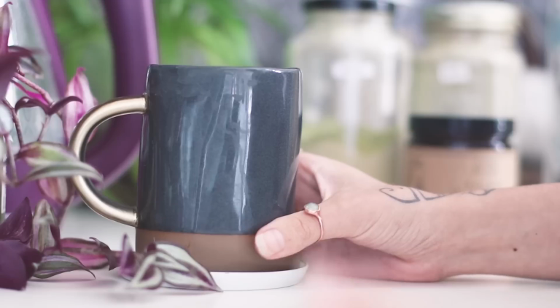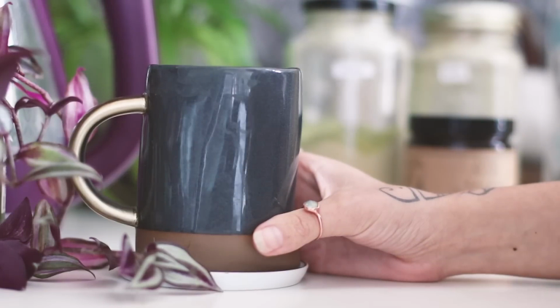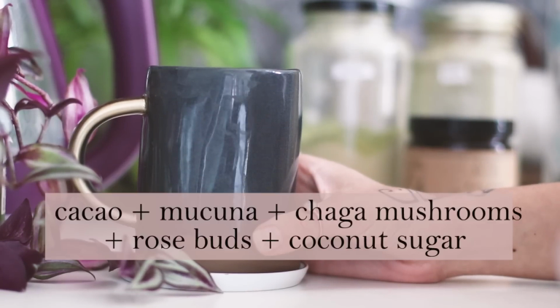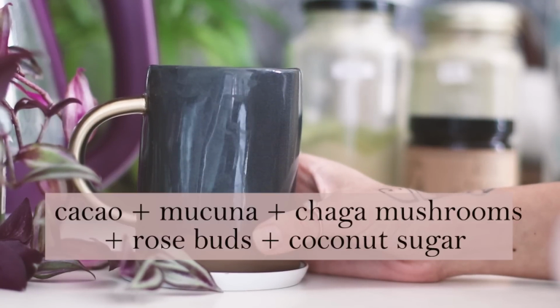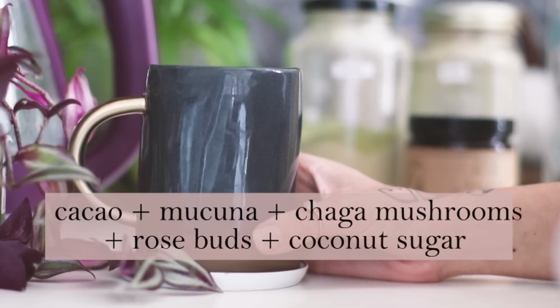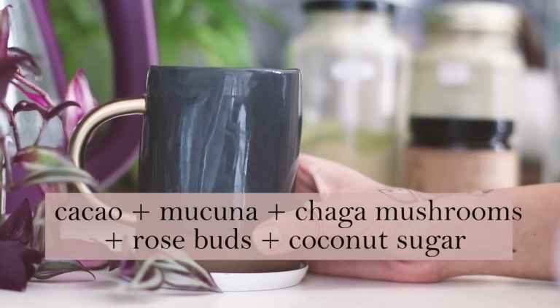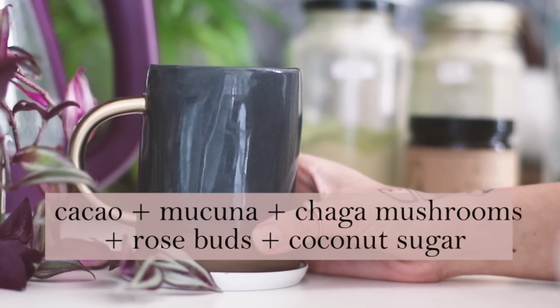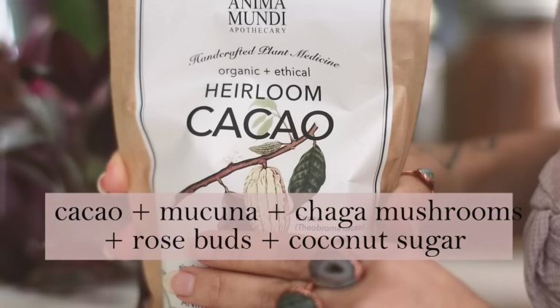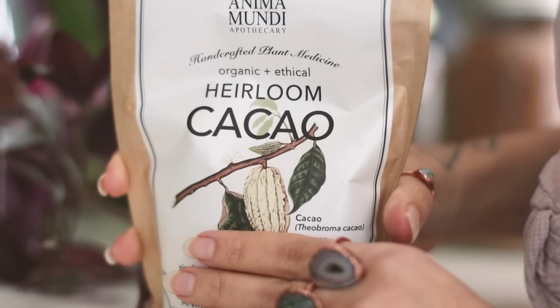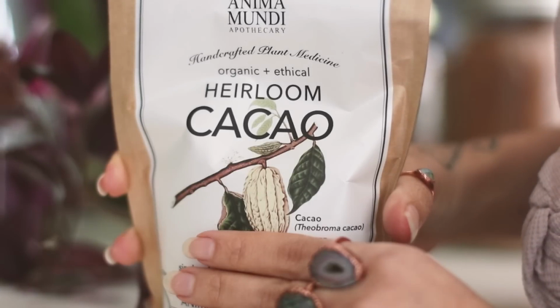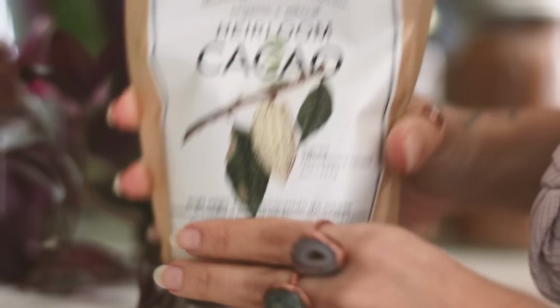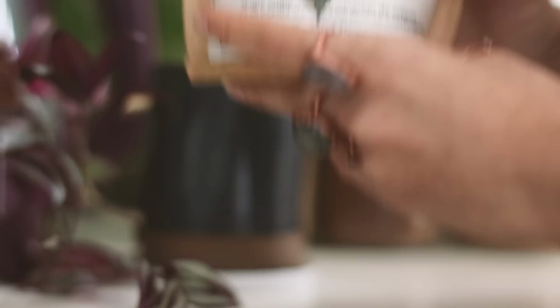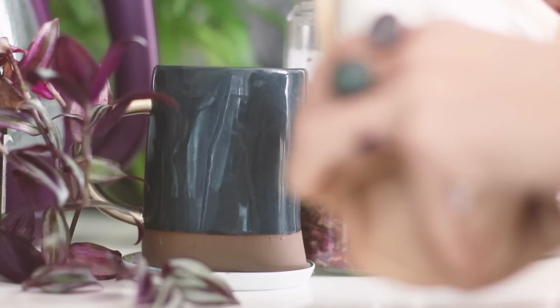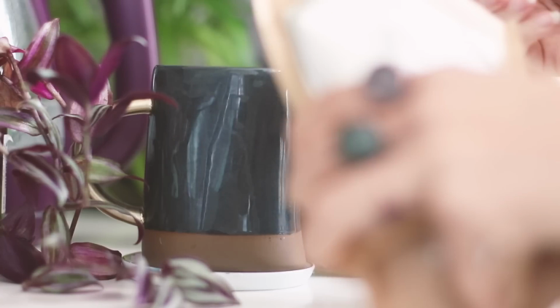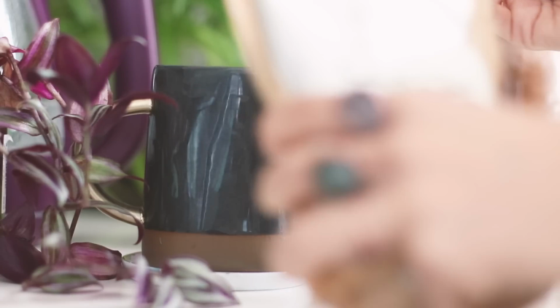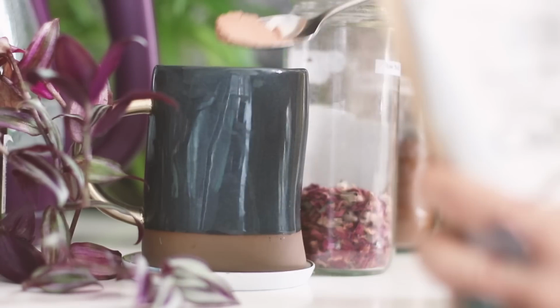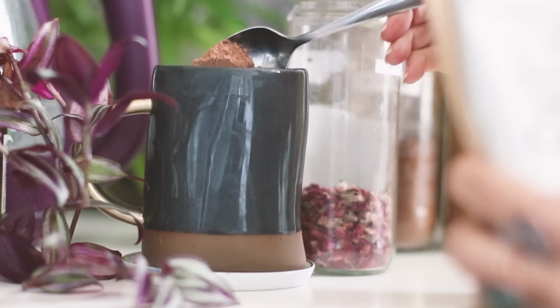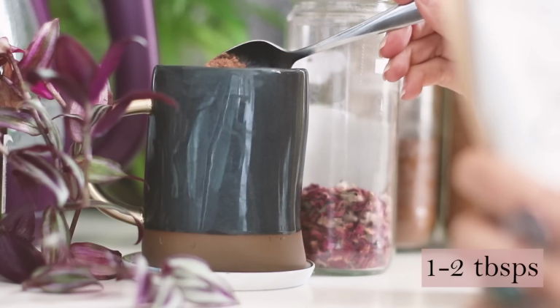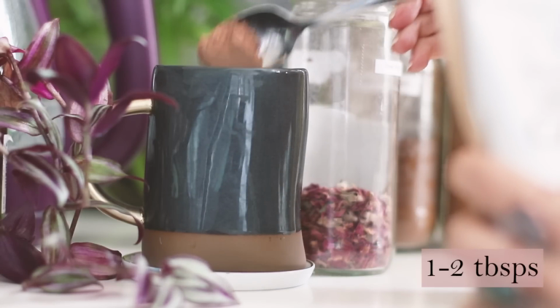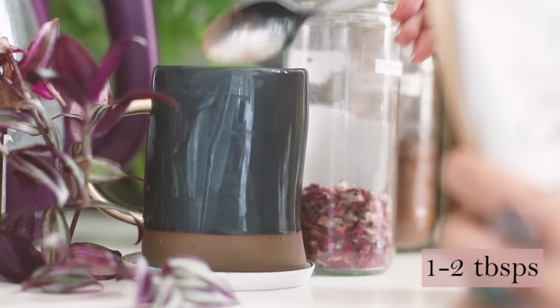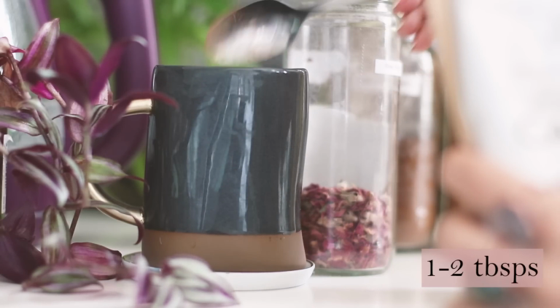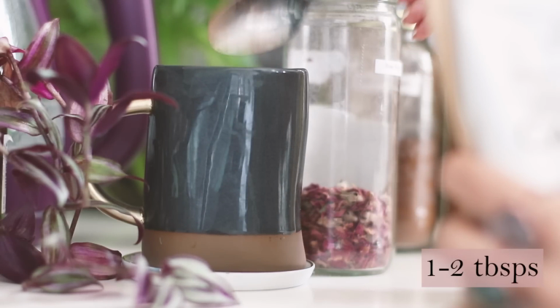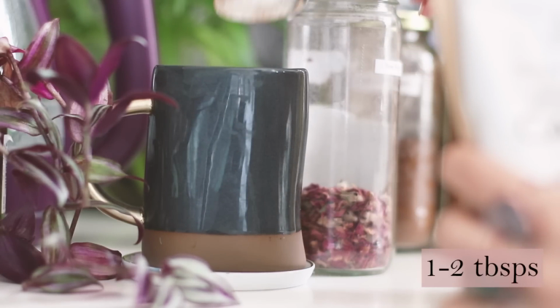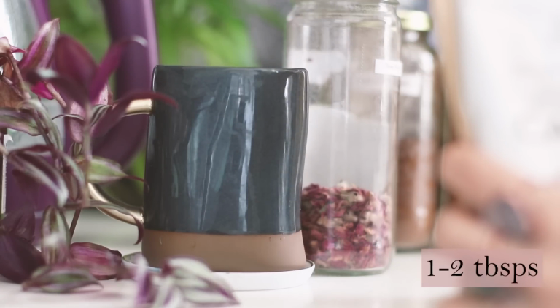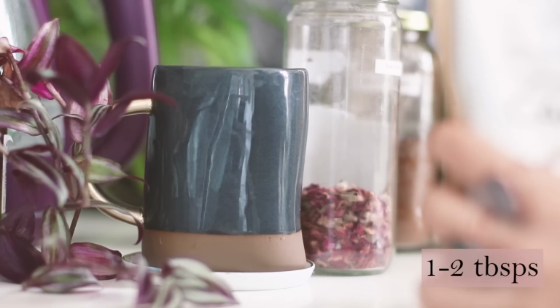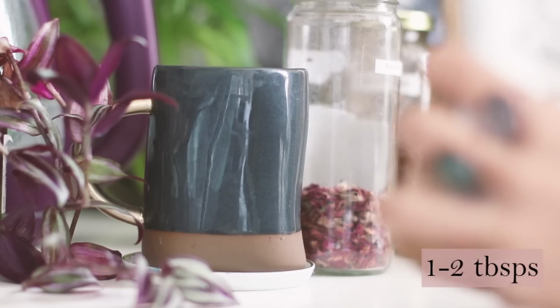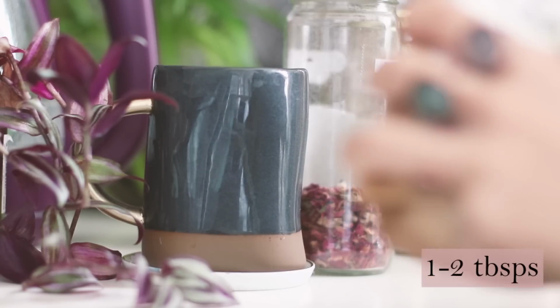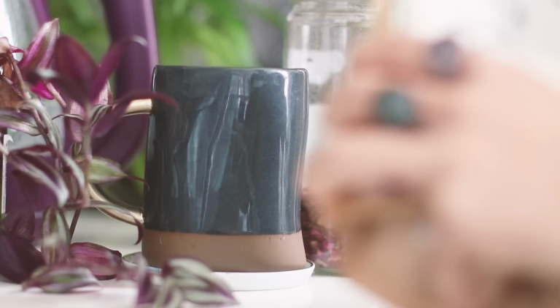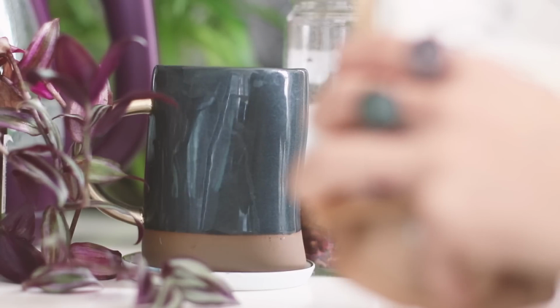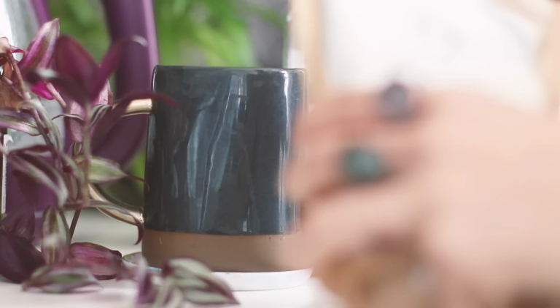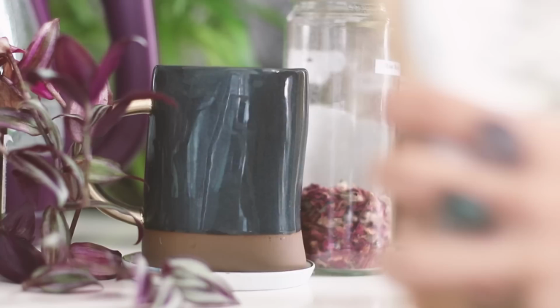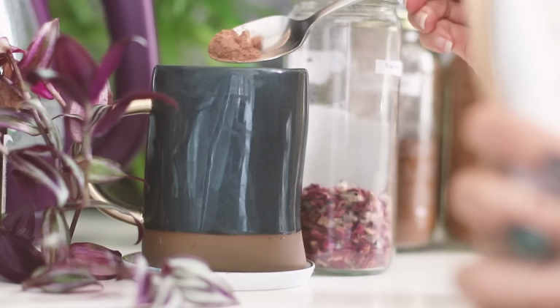For my second elixir: cacao, mucuna, chaga mushroom, coconut sugar and rosebuds. Cacao is known as the highest plant-based source of iron. It helps reset our metabolism and boosts our gut's microbial activity.